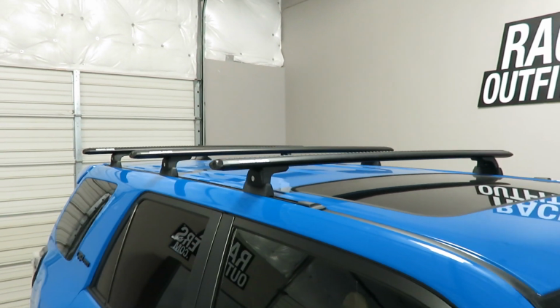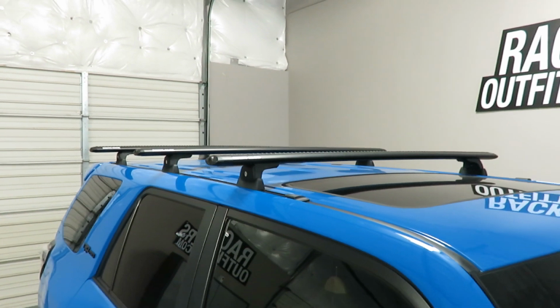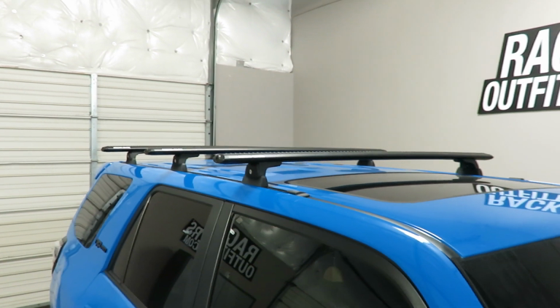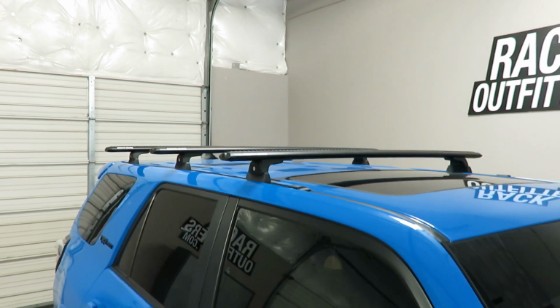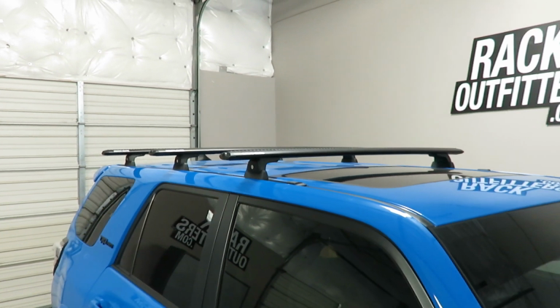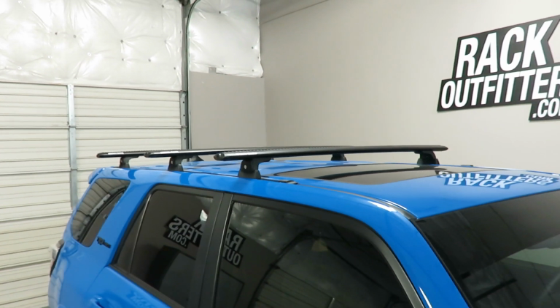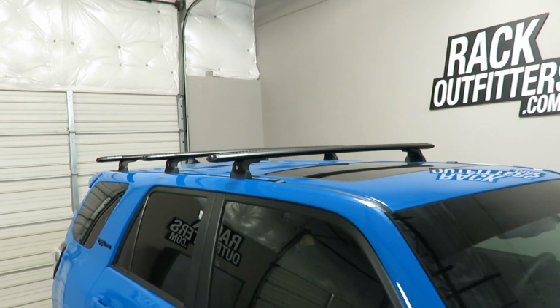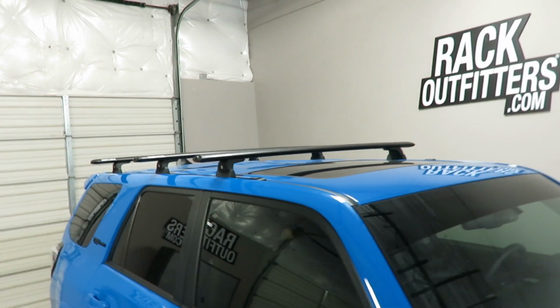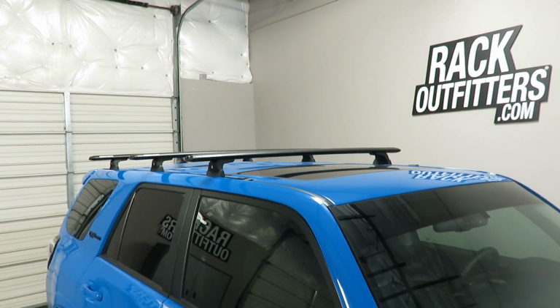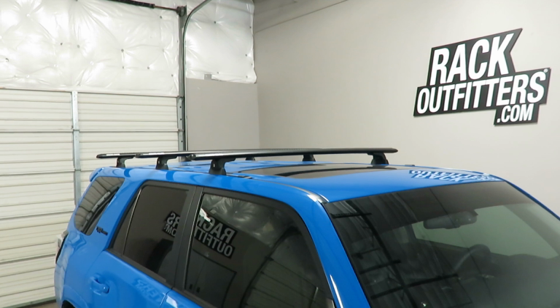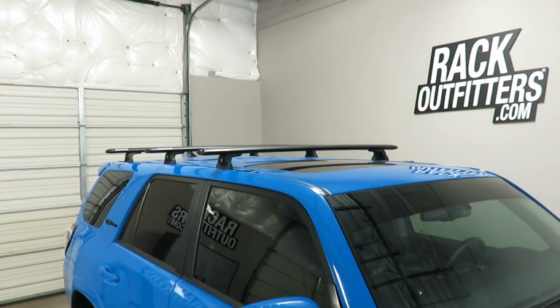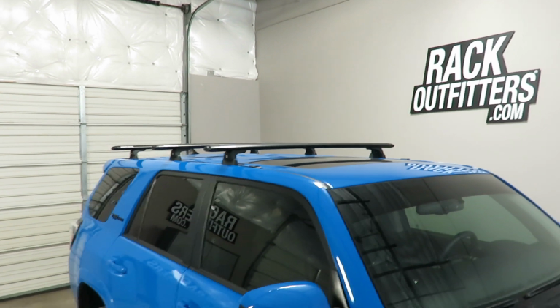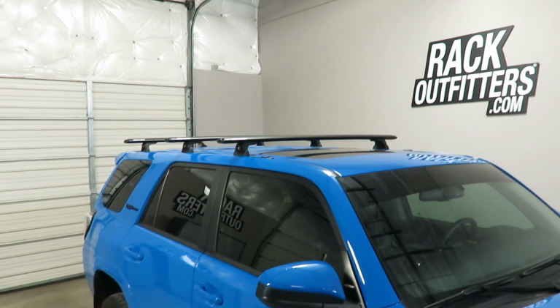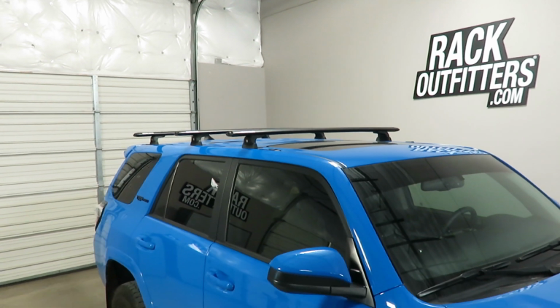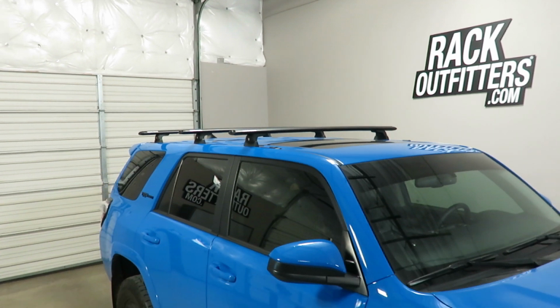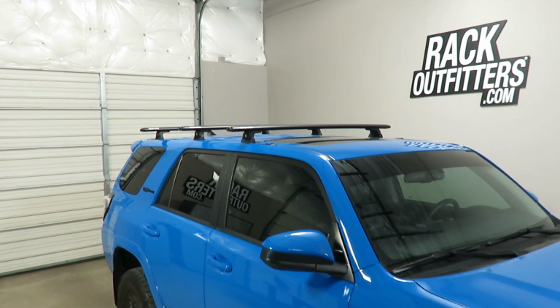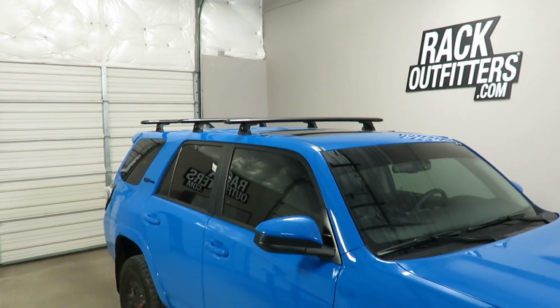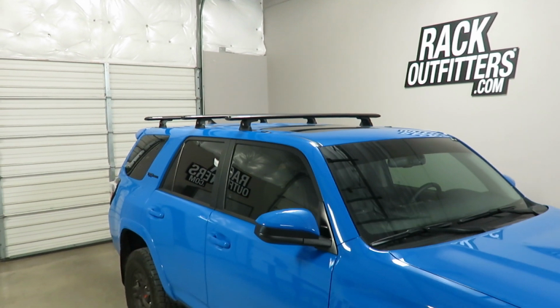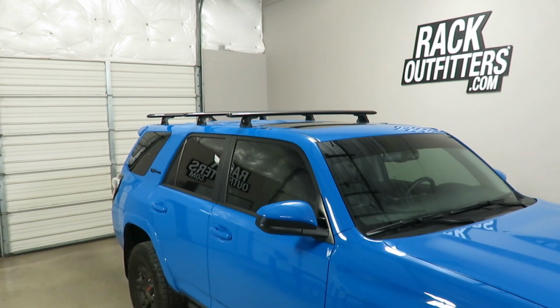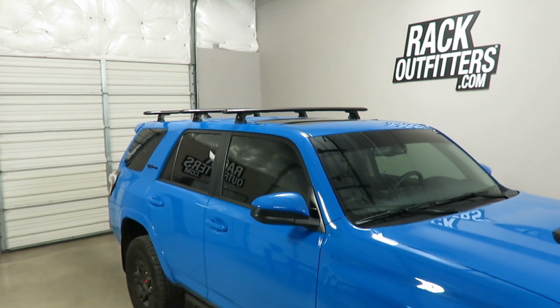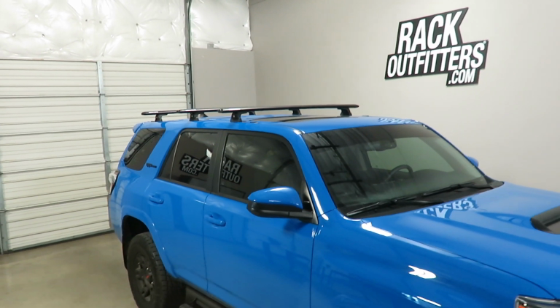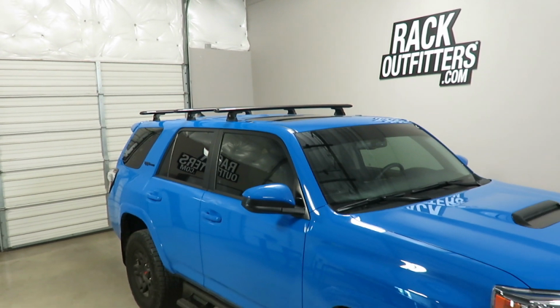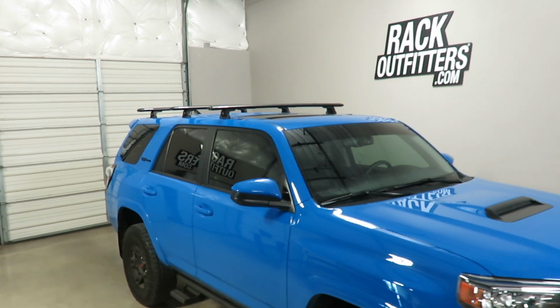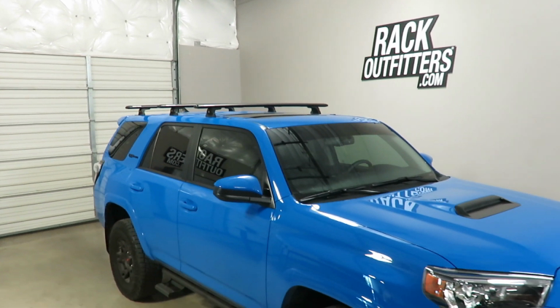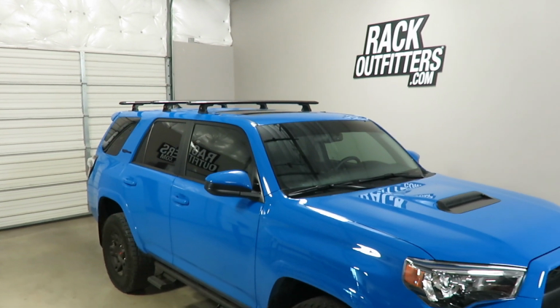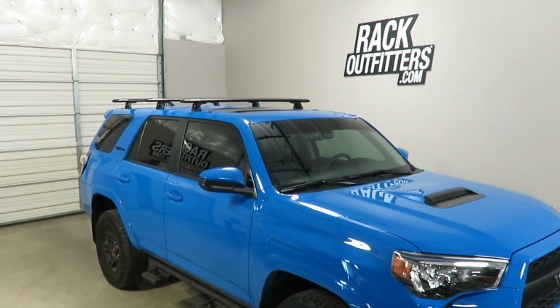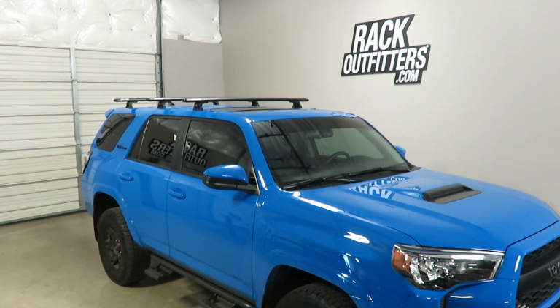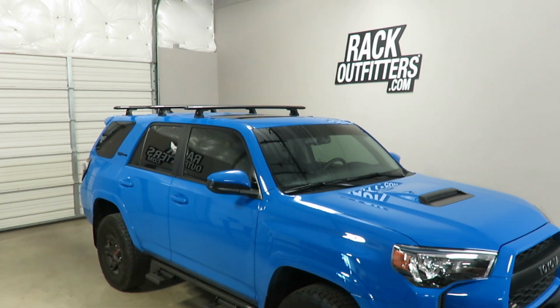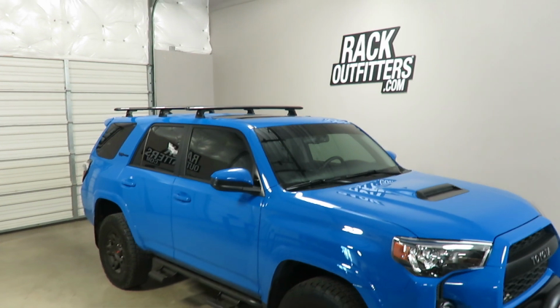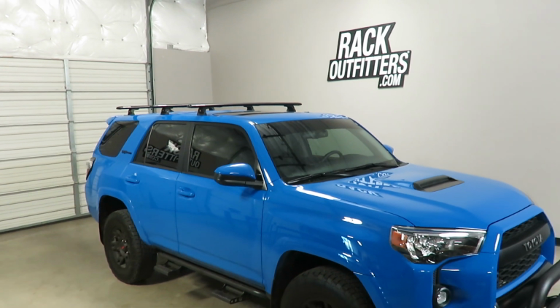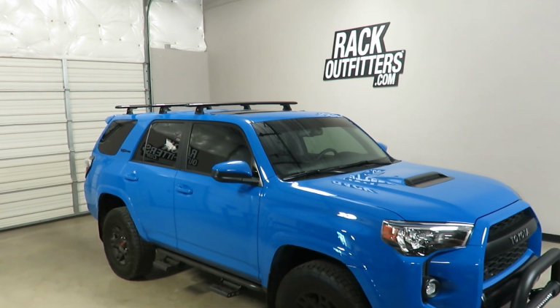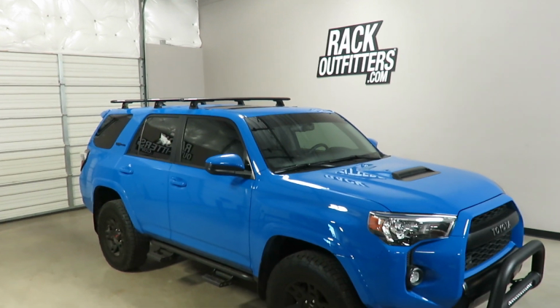This product and the full line of Rhino Rack products are available at rackoutfitters.com. Please see the link in our video description for complete details, our pricing, and our promotions.